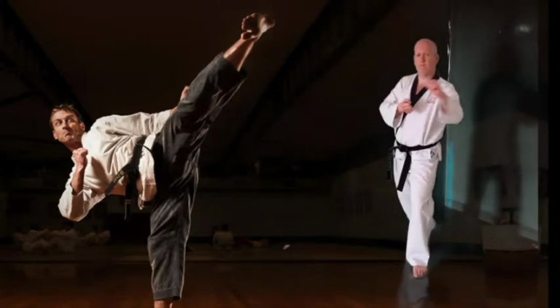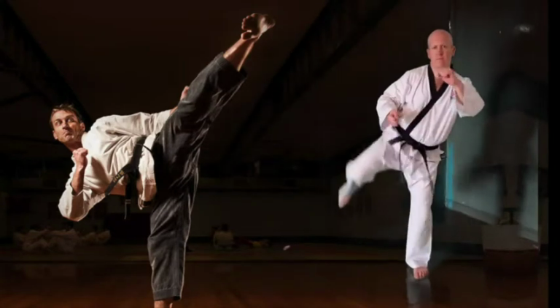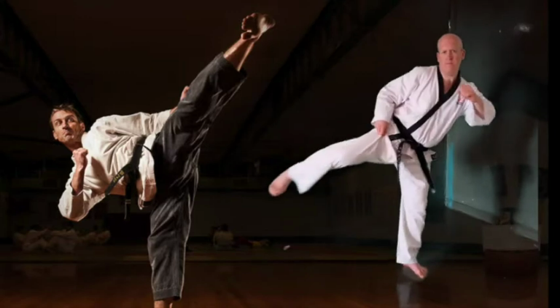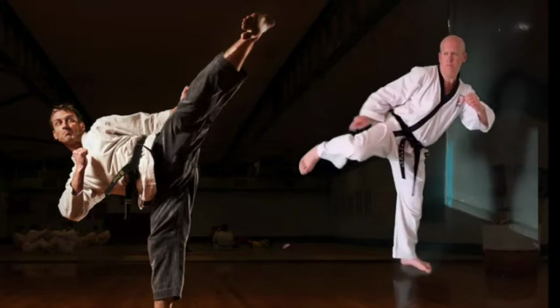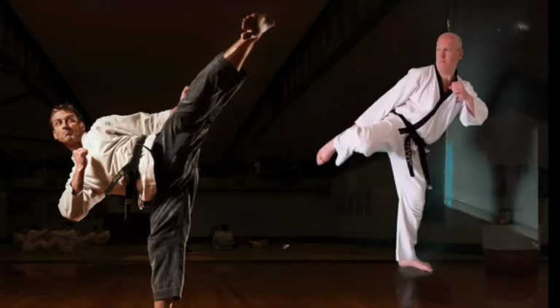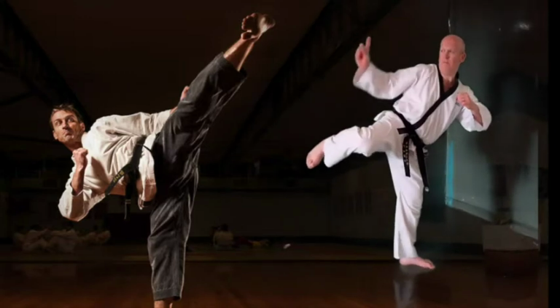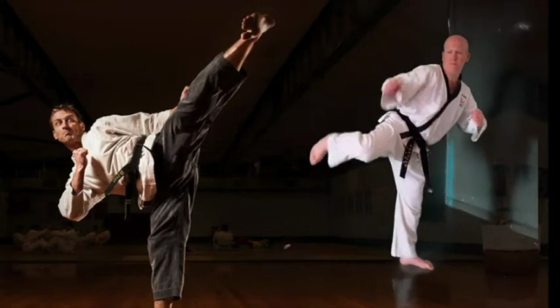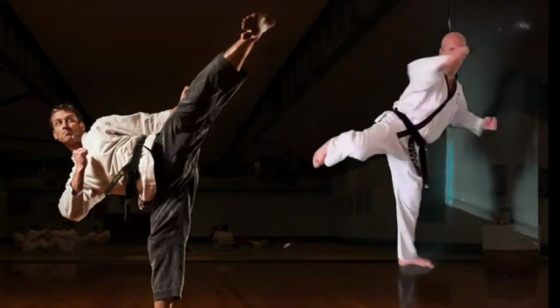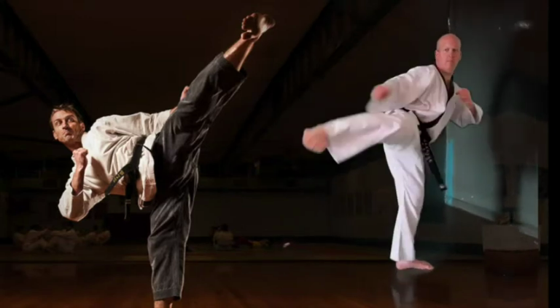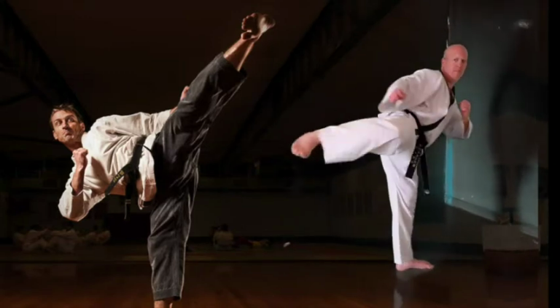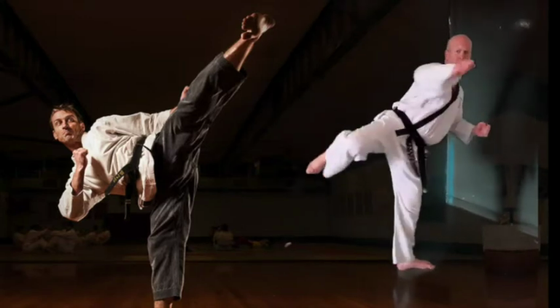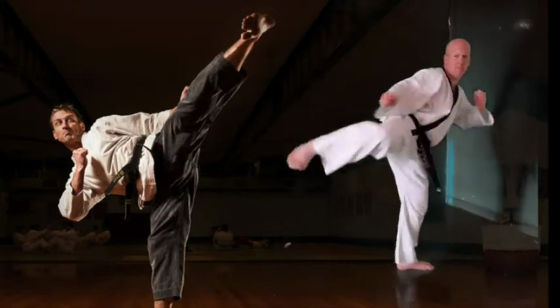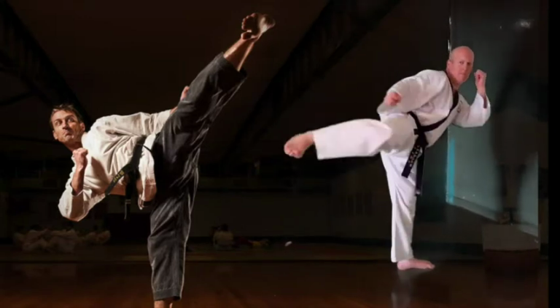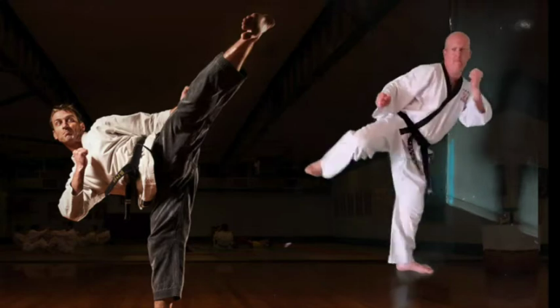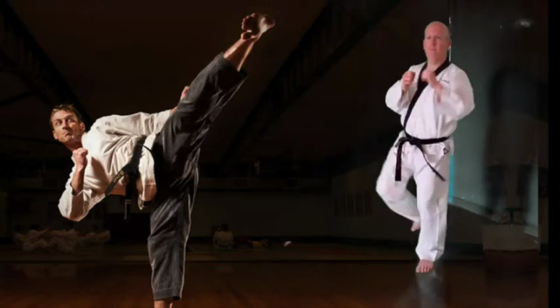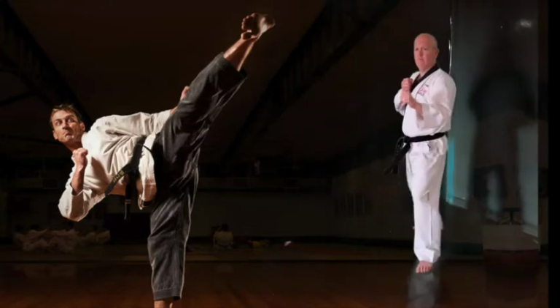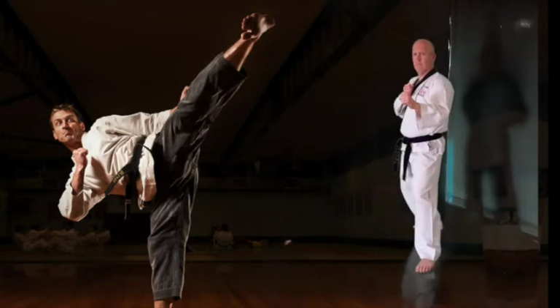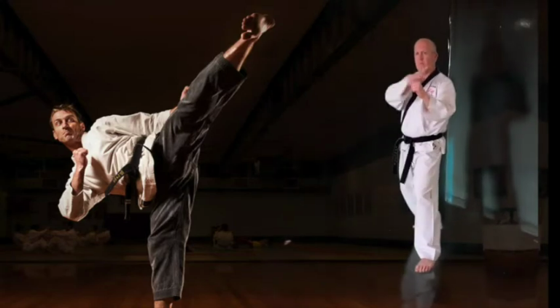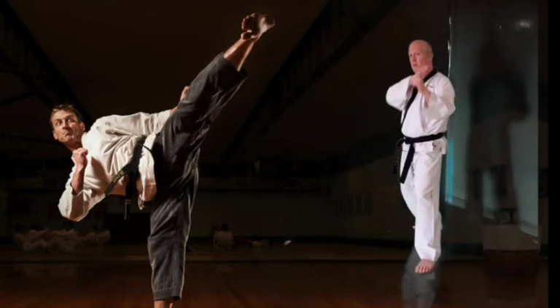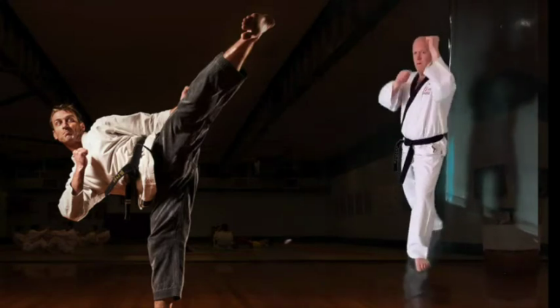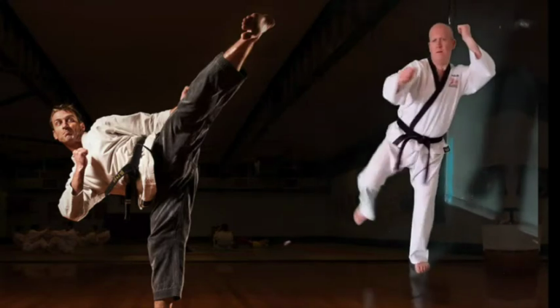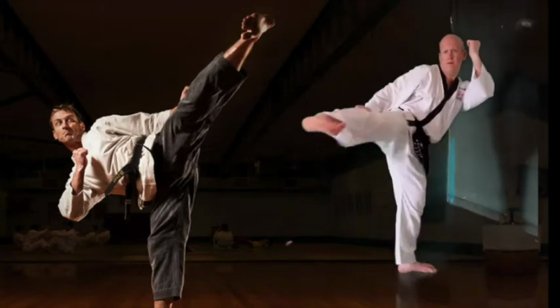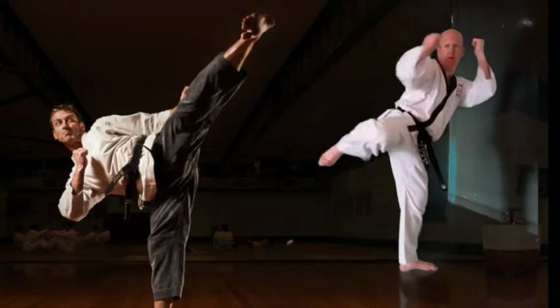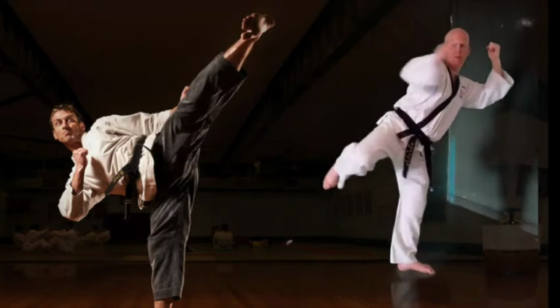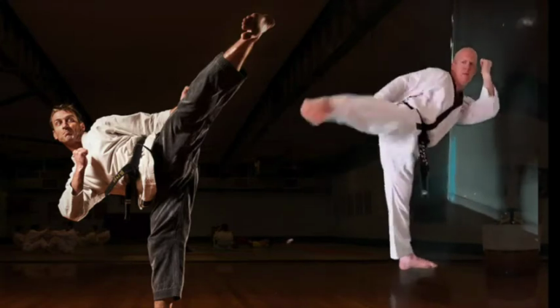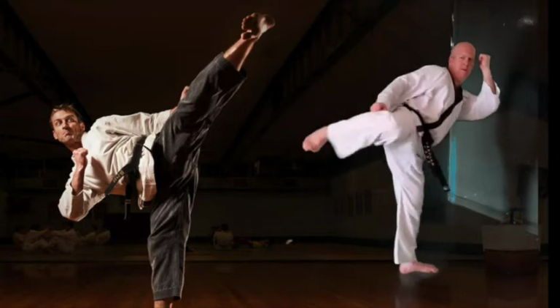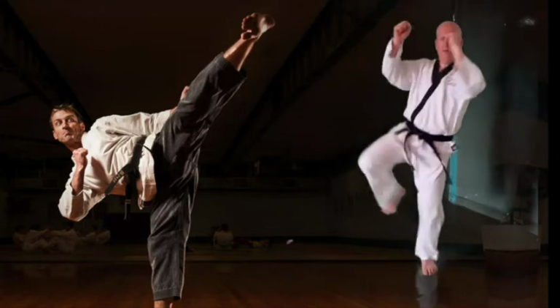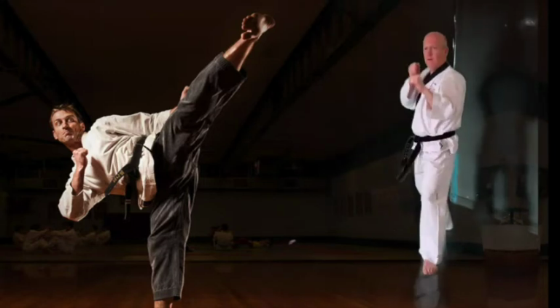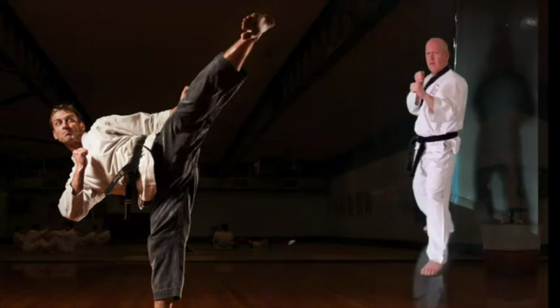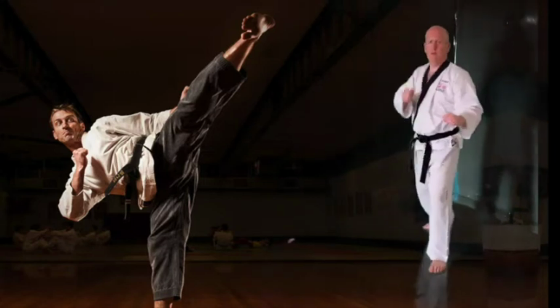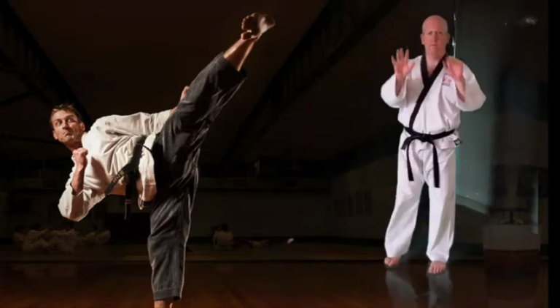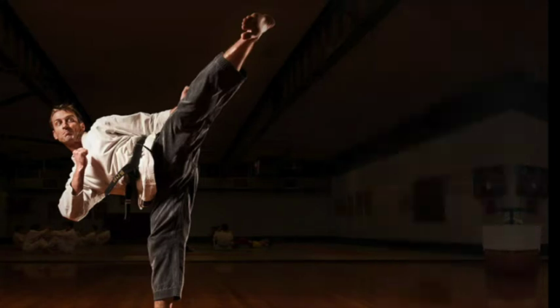Now we're going to change to turning kicks. Remember, keep the heel high — the heel should be higher than the toes, even higher than the knee if you can. Remember to keep your back hand up nice and high. Turning kick 1, turning kick 2, double turning kicks and down. Left leg and right leg.